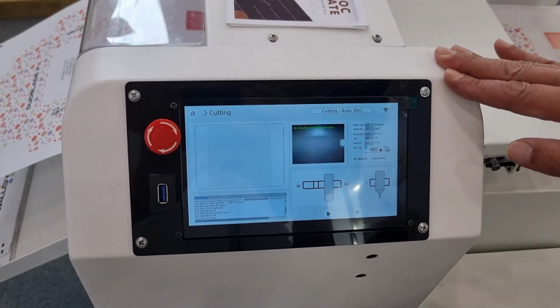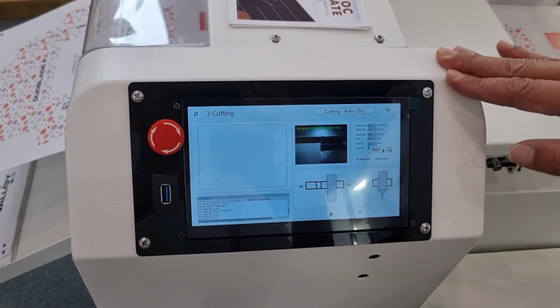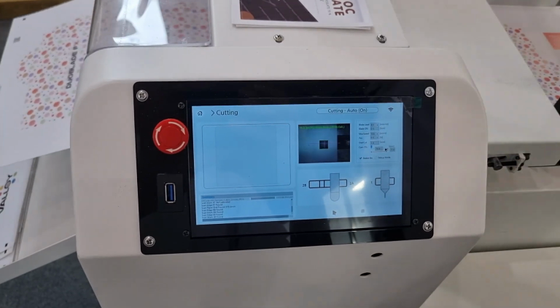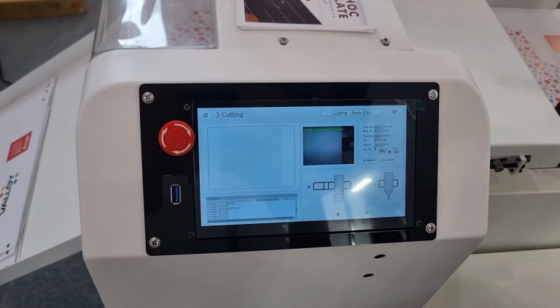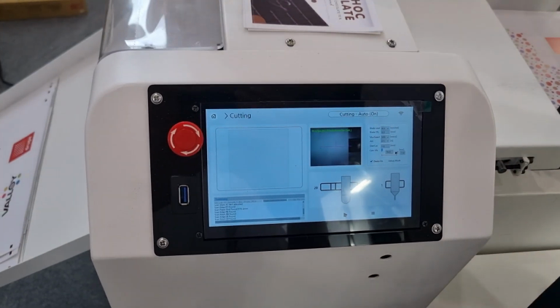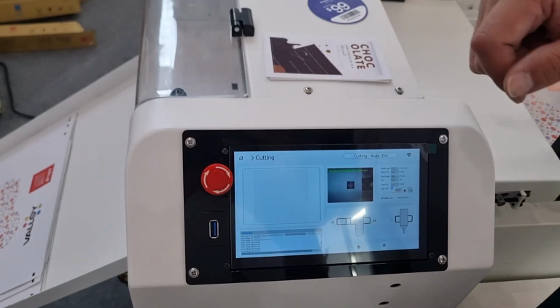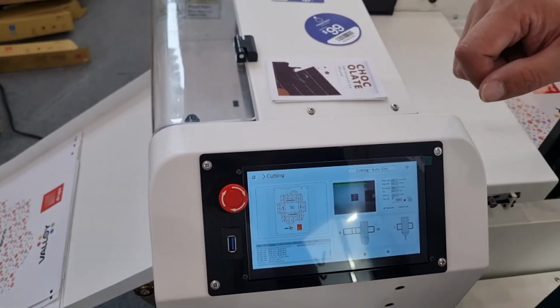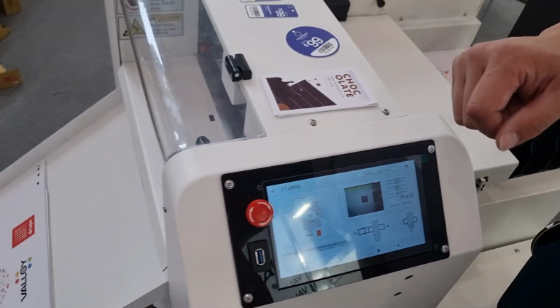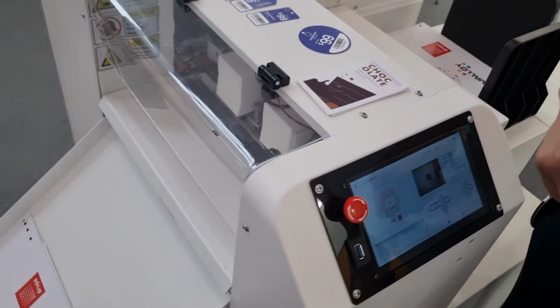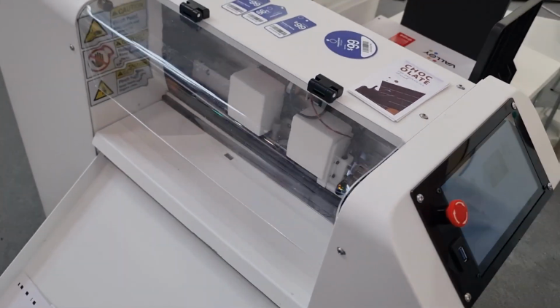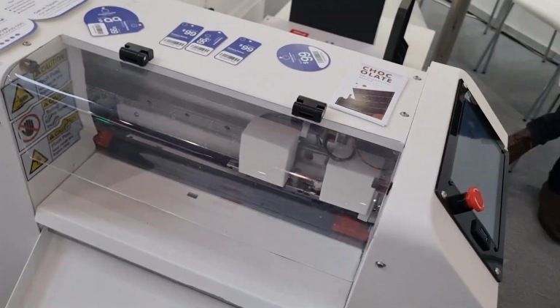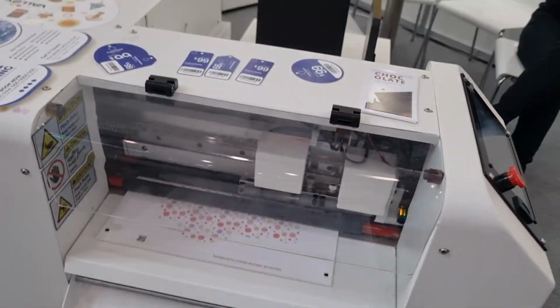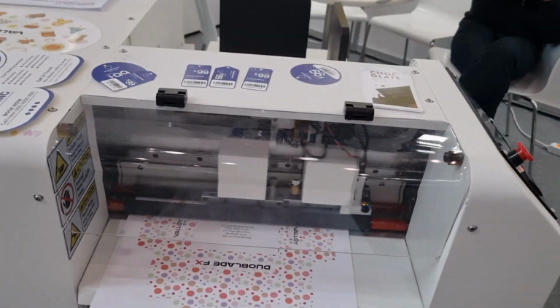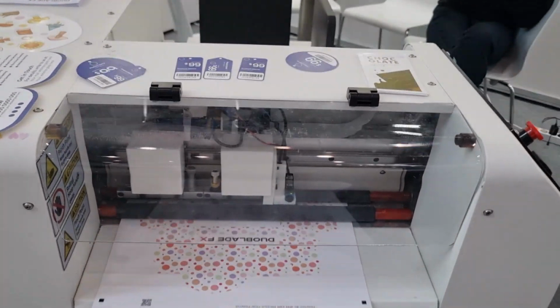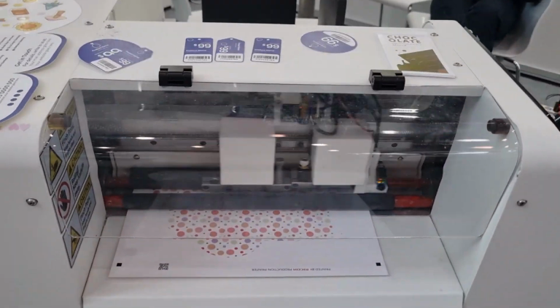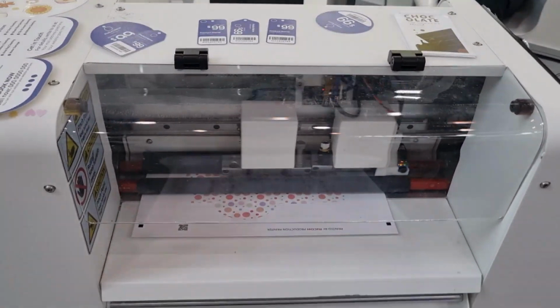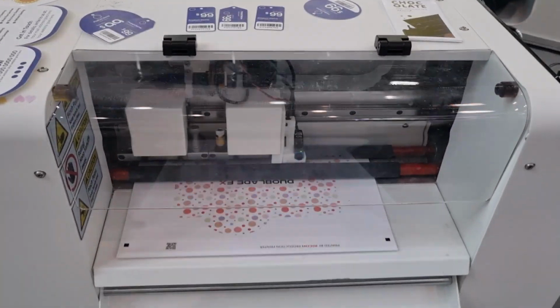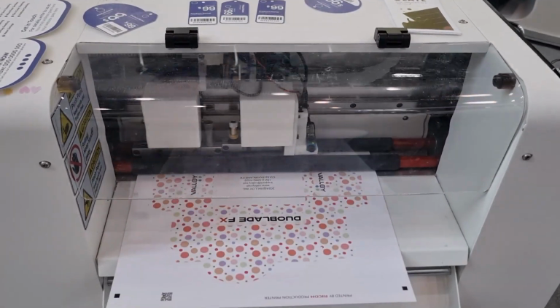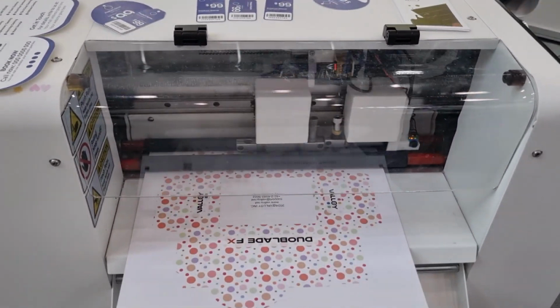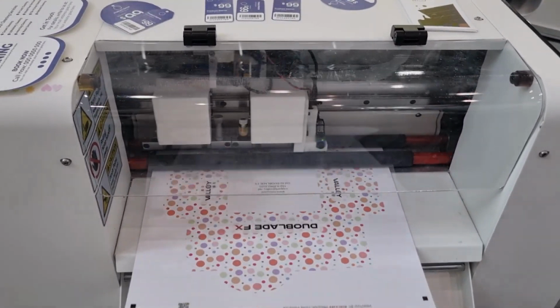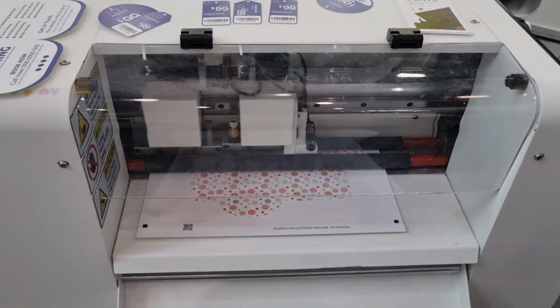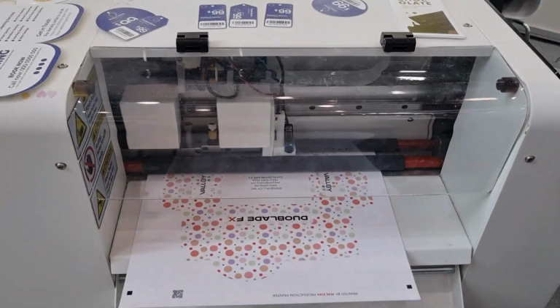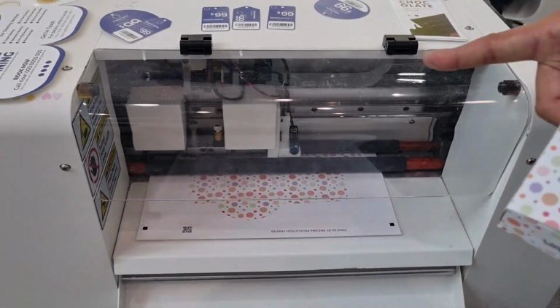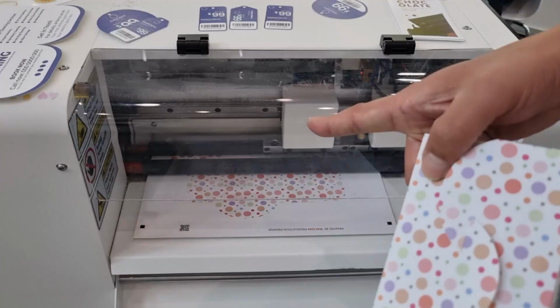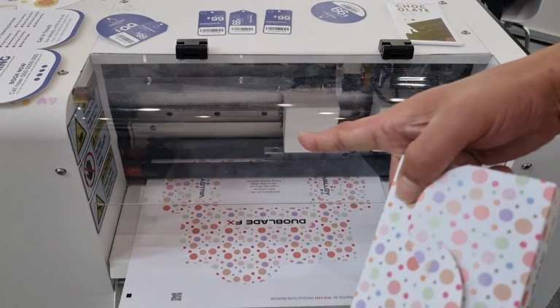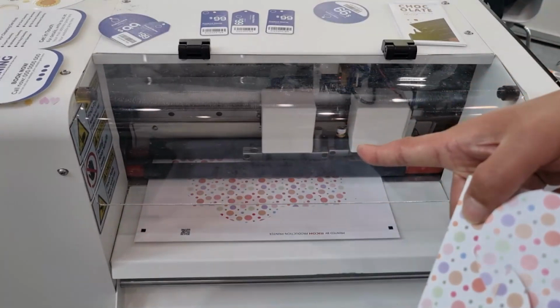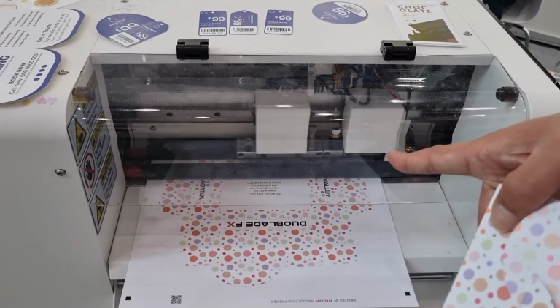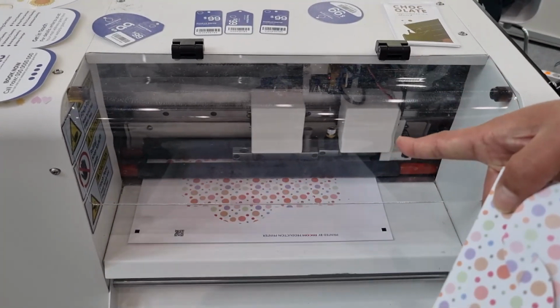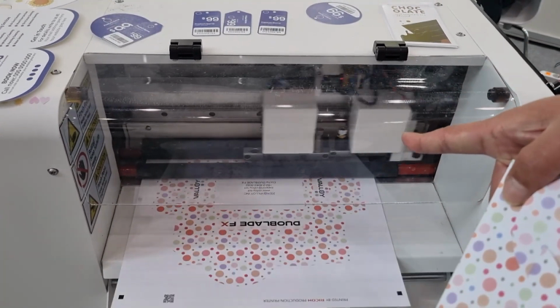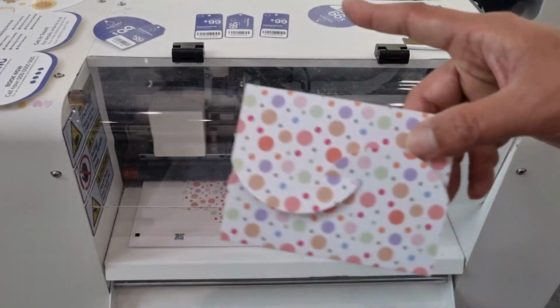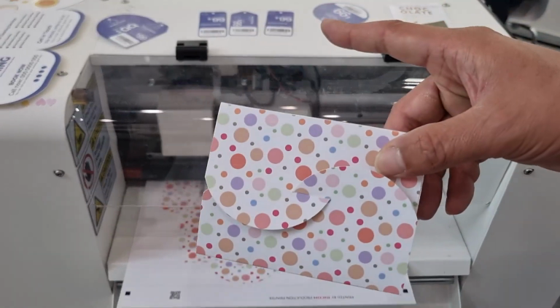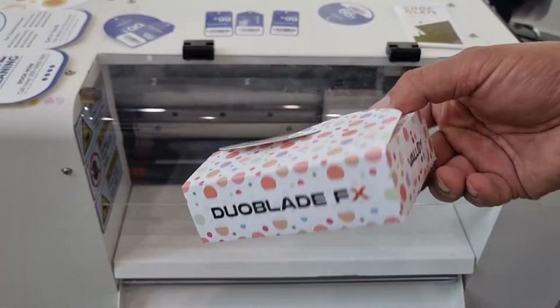Right now, this is making a box — using a creasing knife and cutting knife together to make this kind of box.